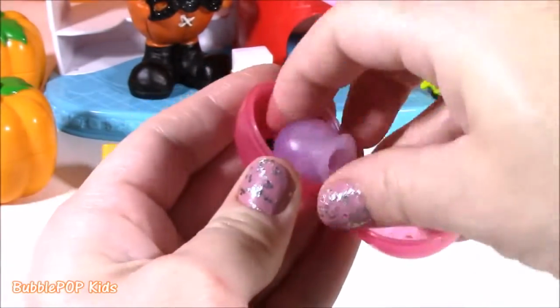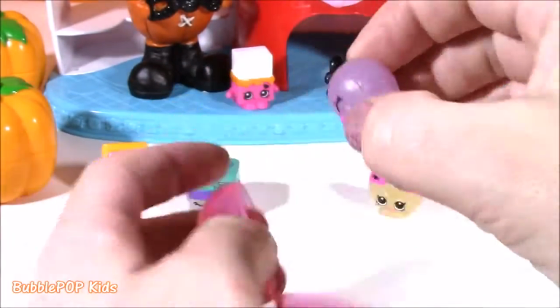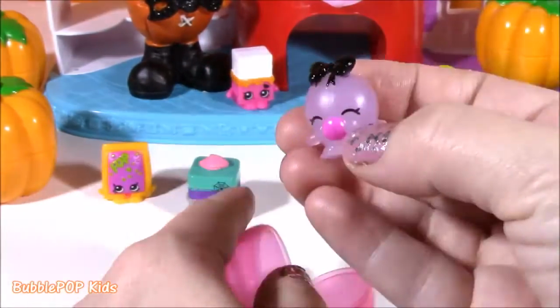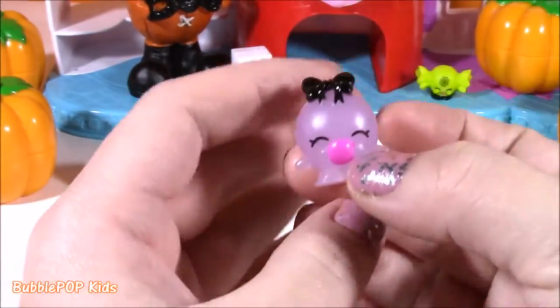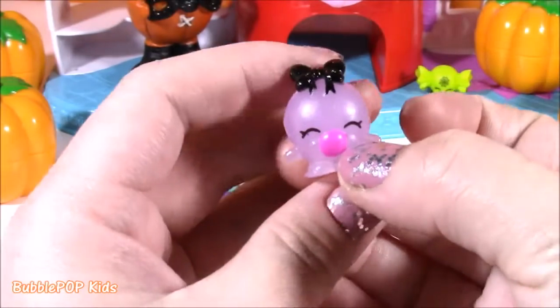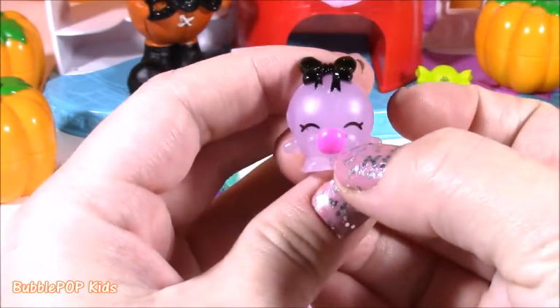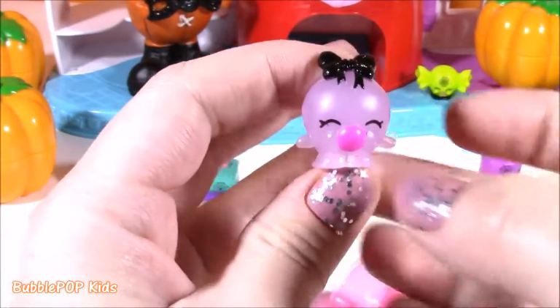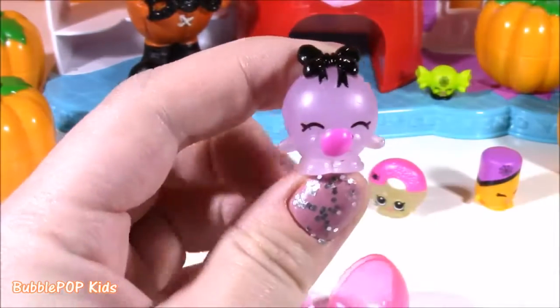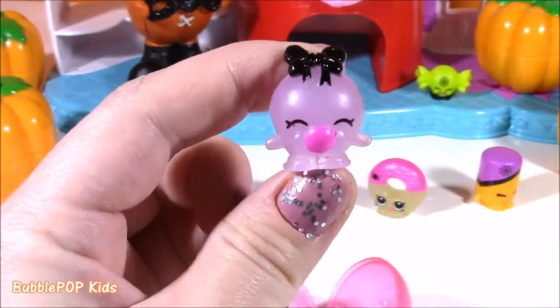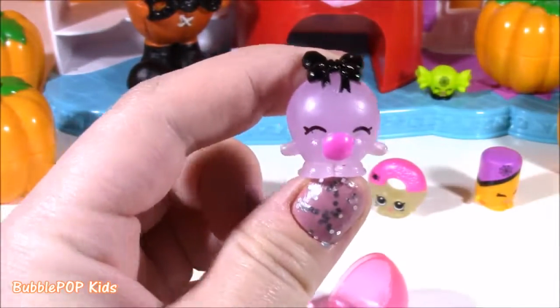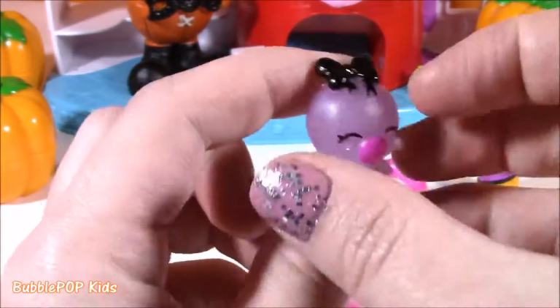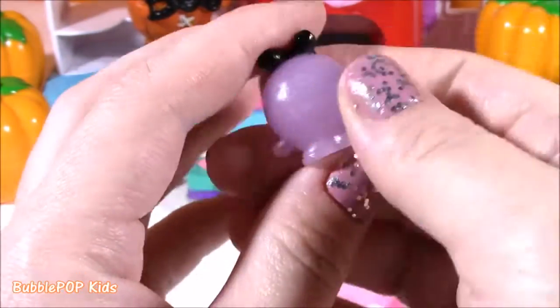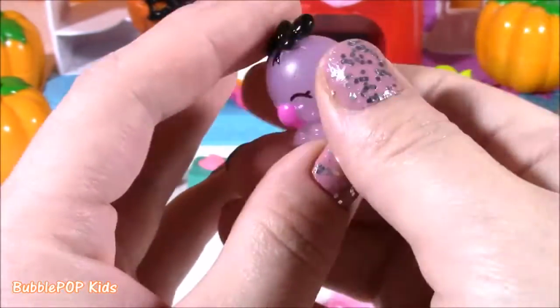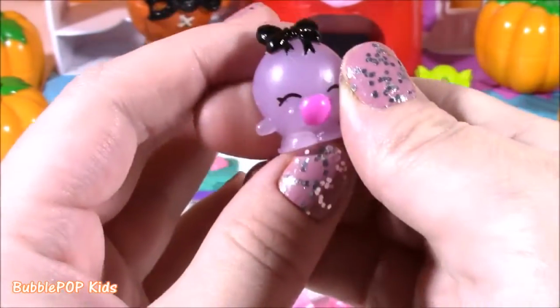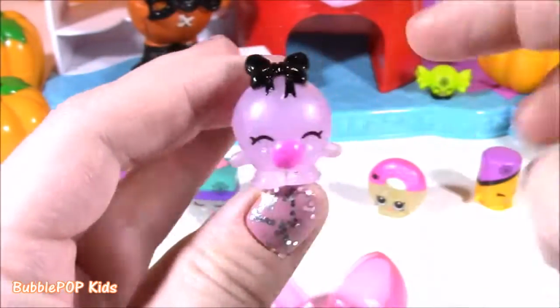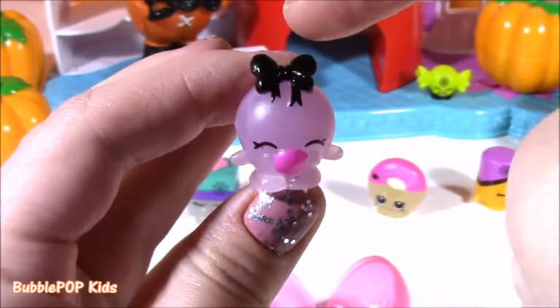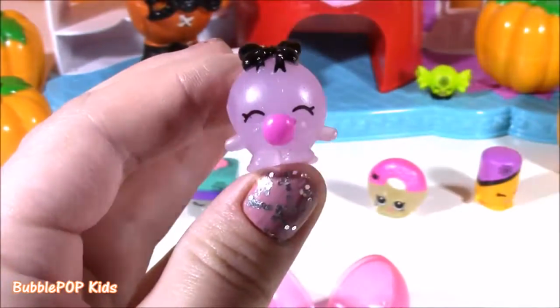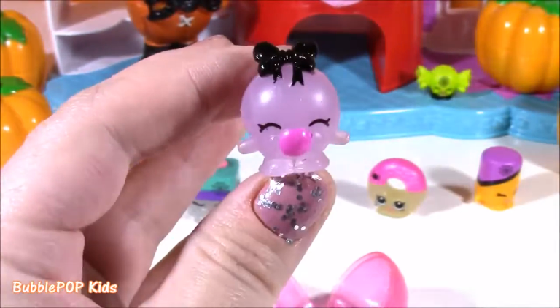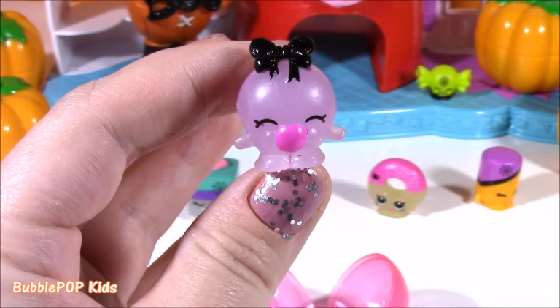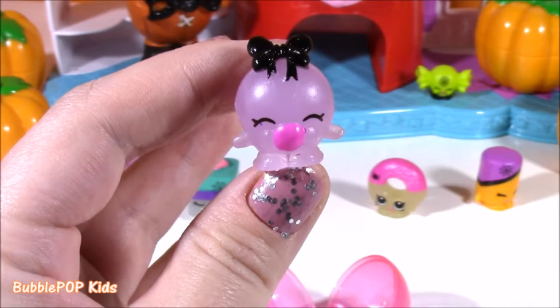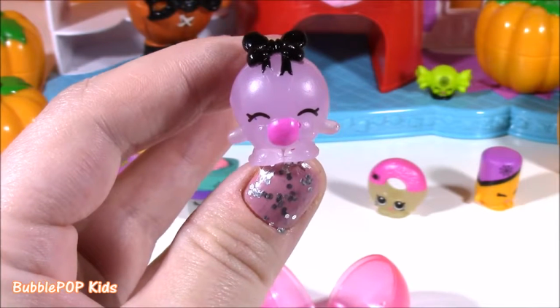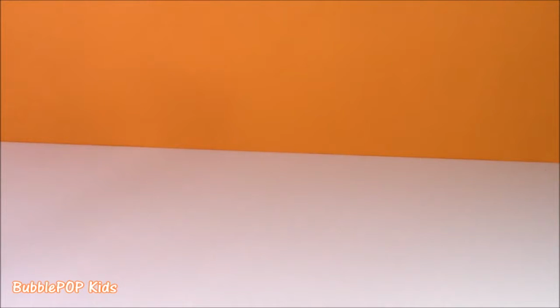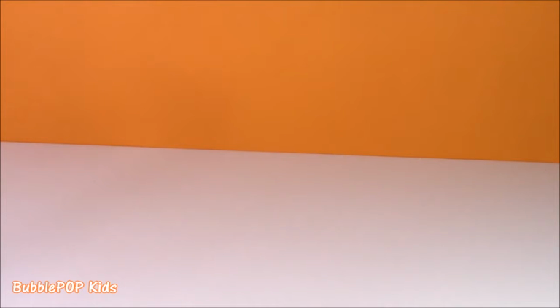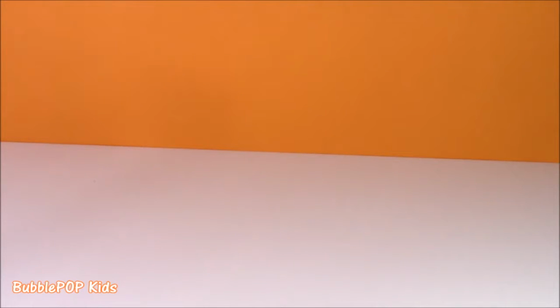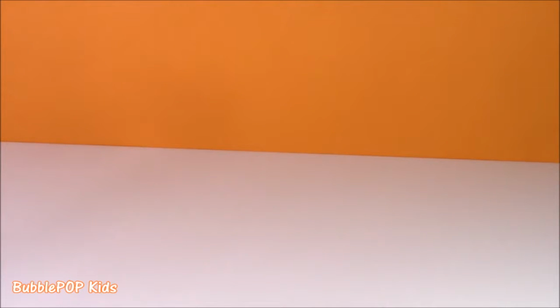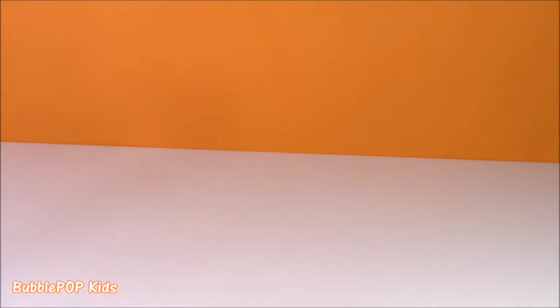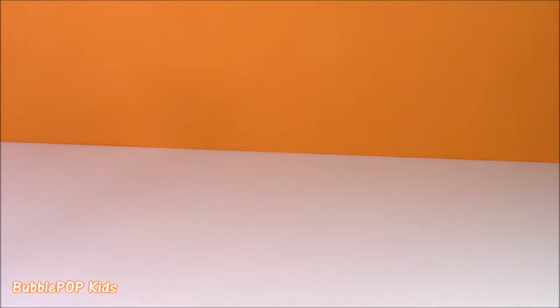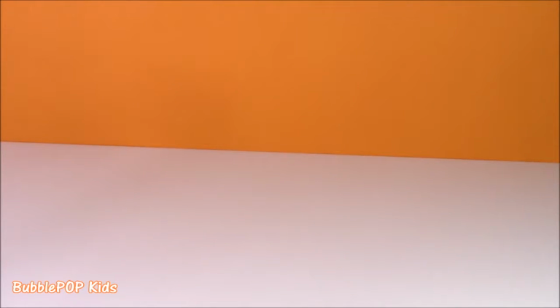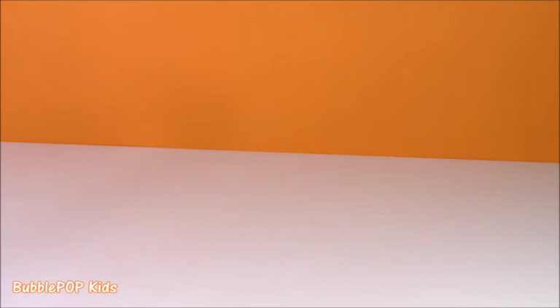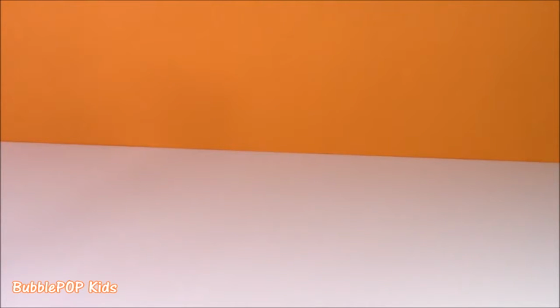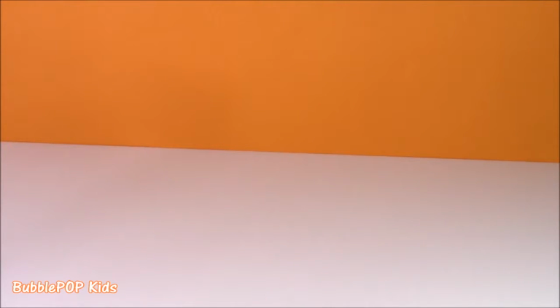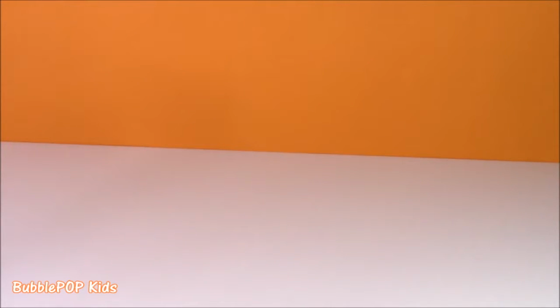What is it going to be? We got Bubbles — a season one favorite. Look at that black little bow. Alright, little bubble pops, let's hop on into it and see what we're doing today.